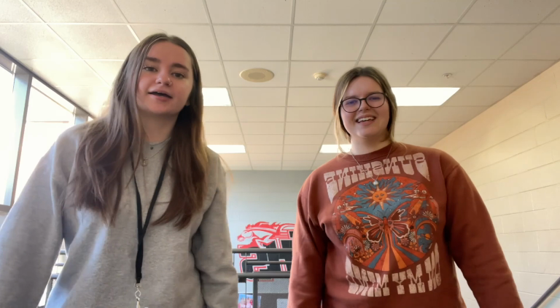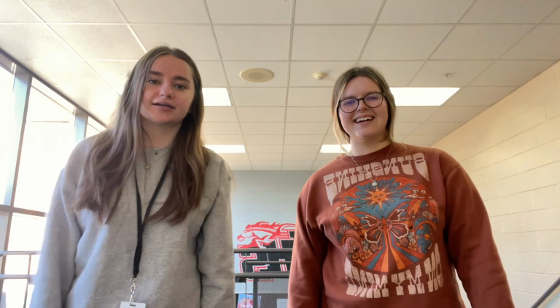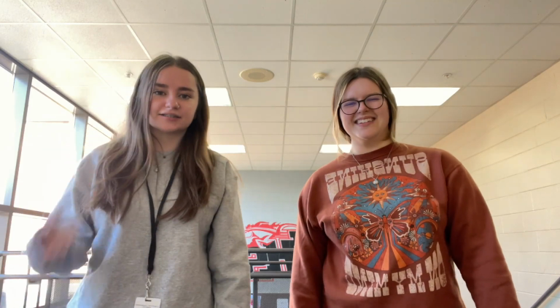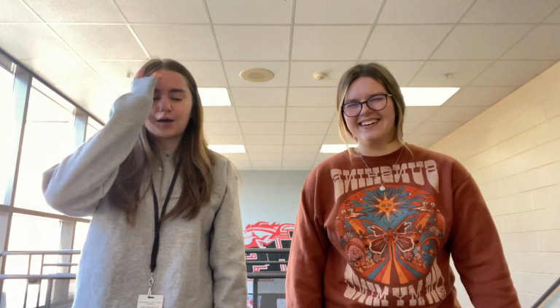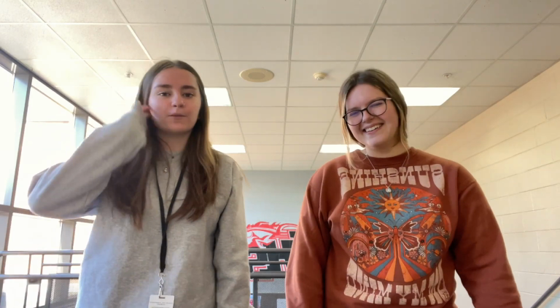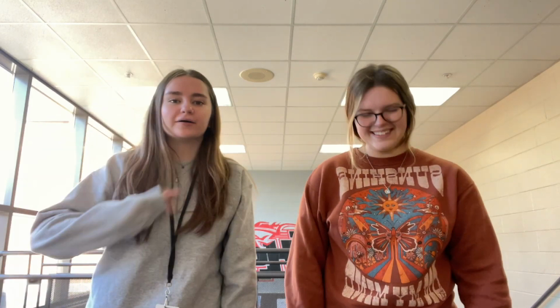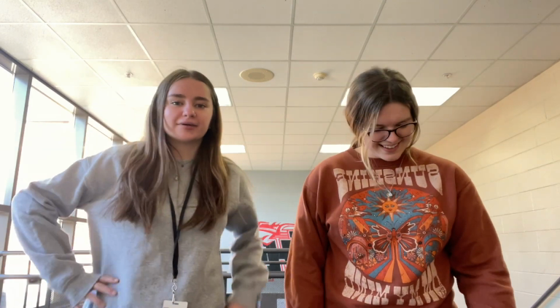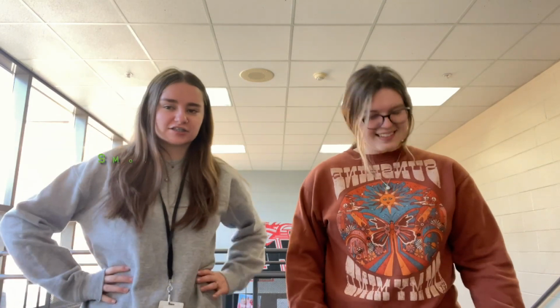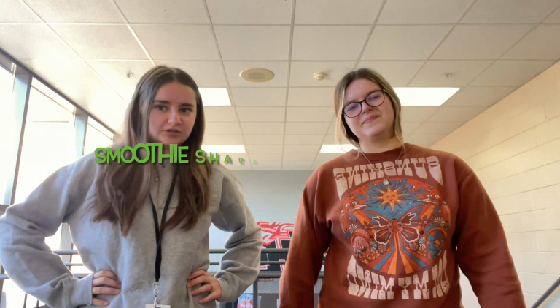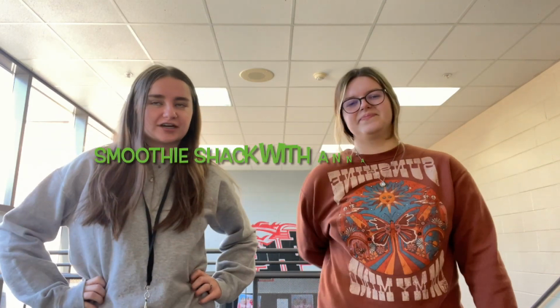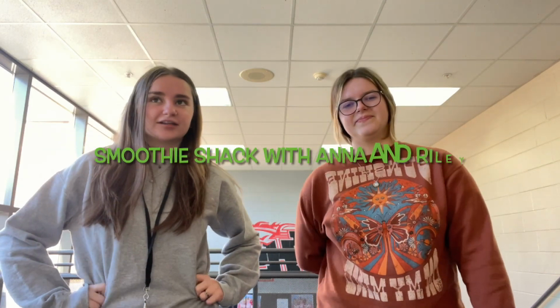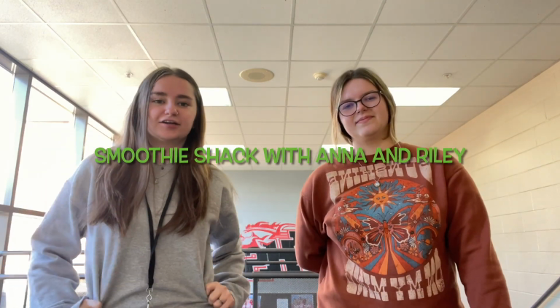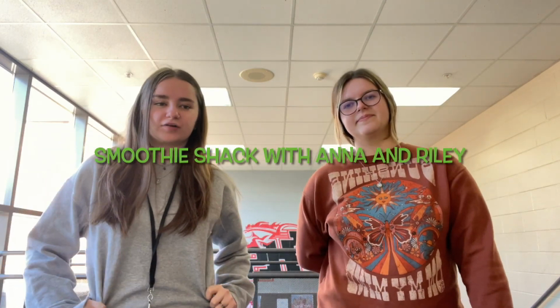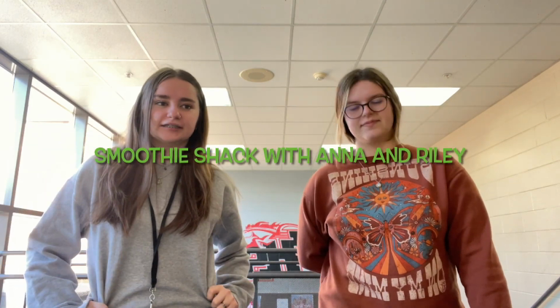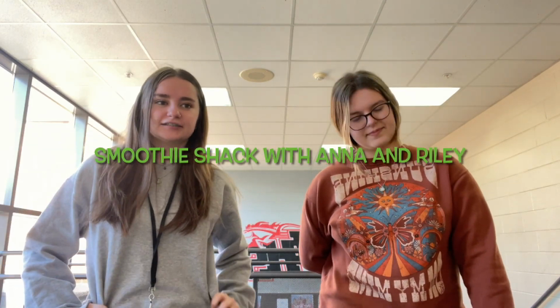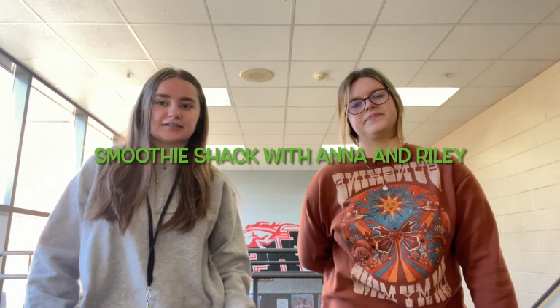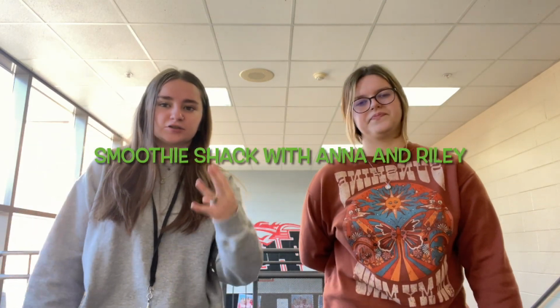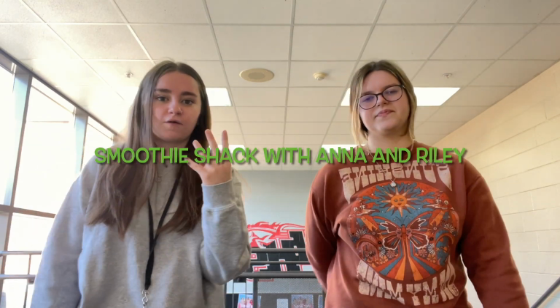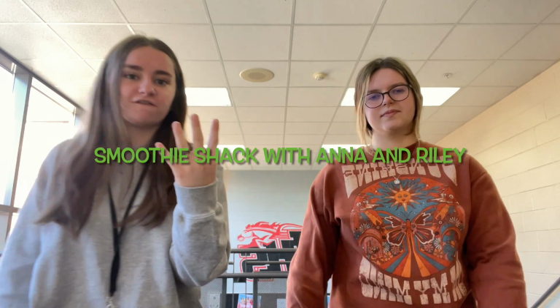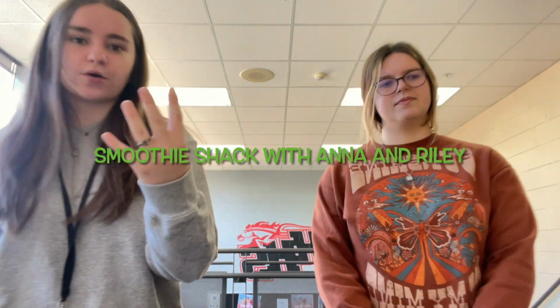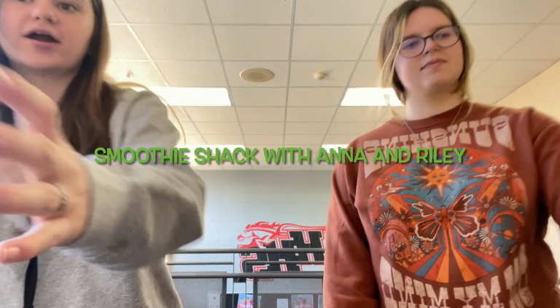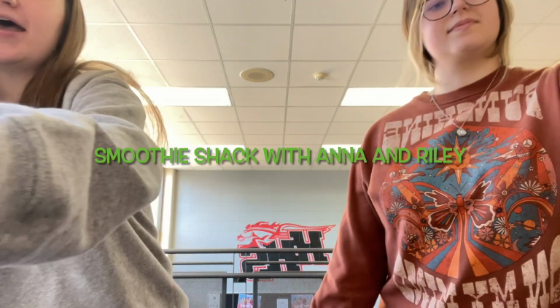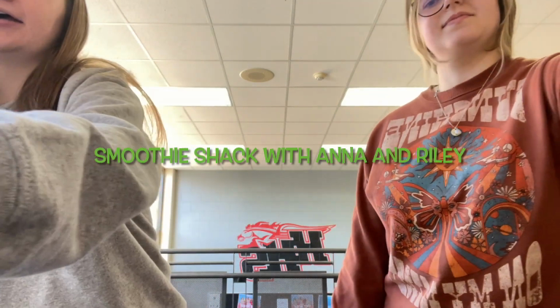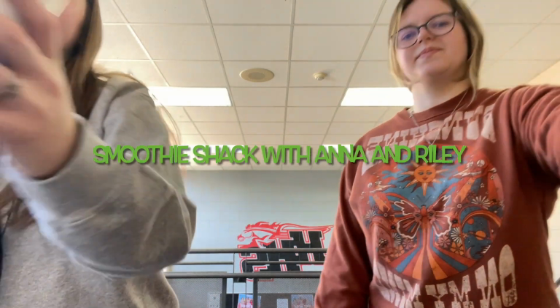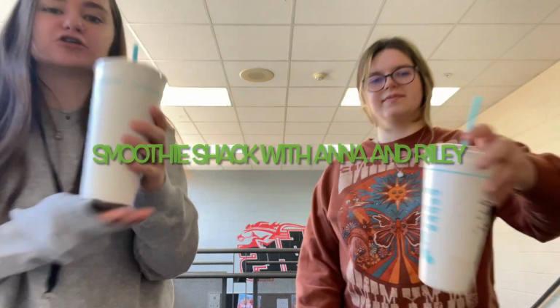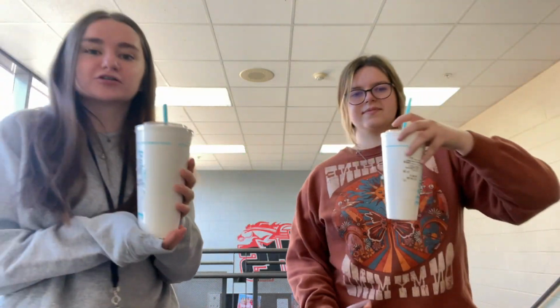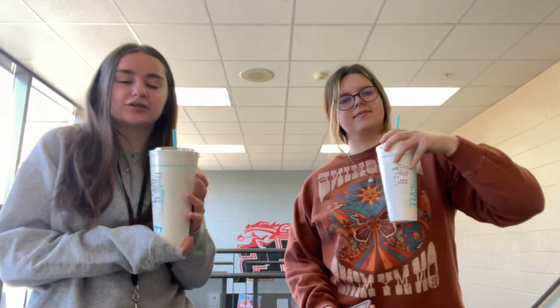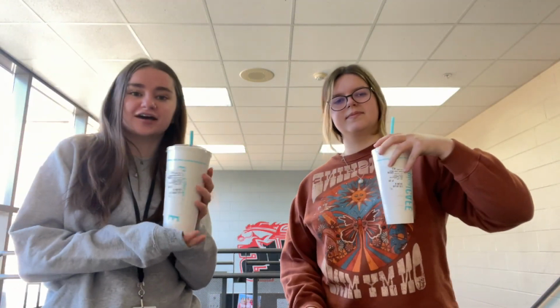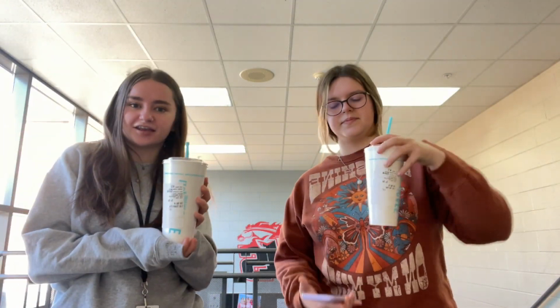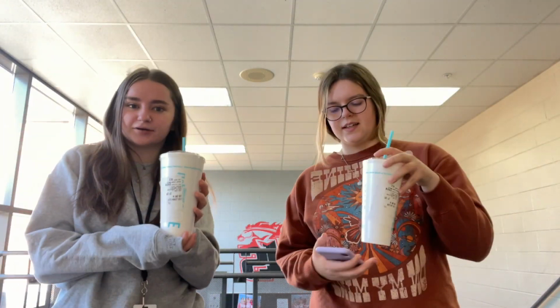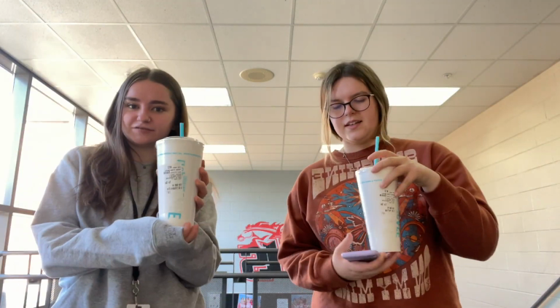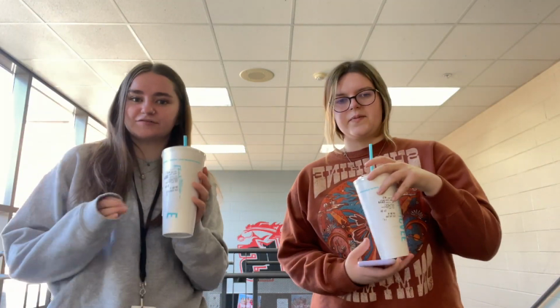Hi guys. Welcome back to Smoothie Shack with Anna and Riley. This is episode four and we have Tropical Smoothie again but different flavors.